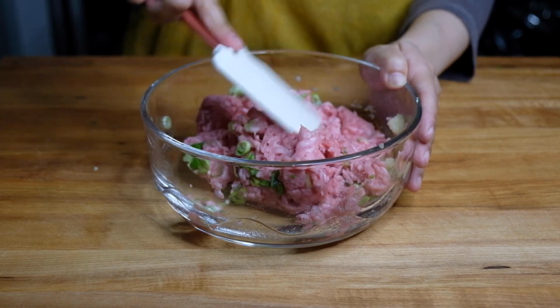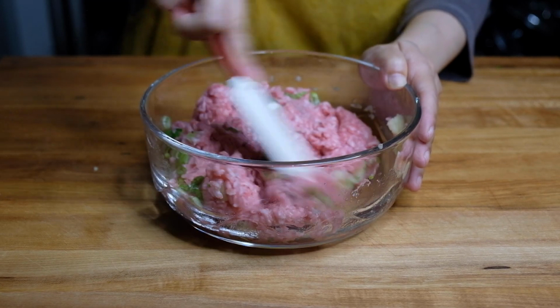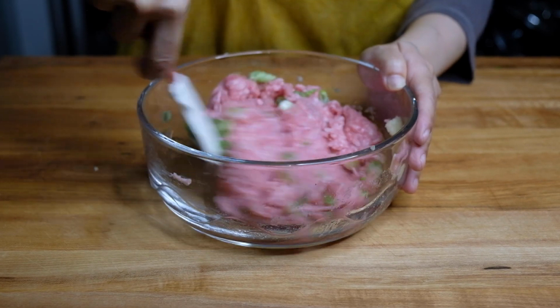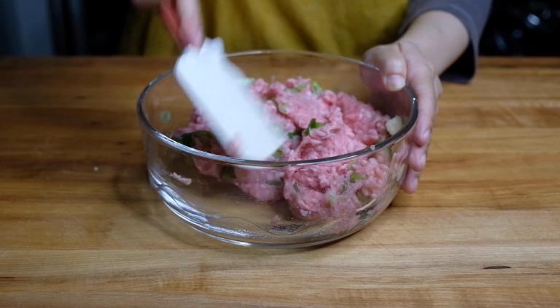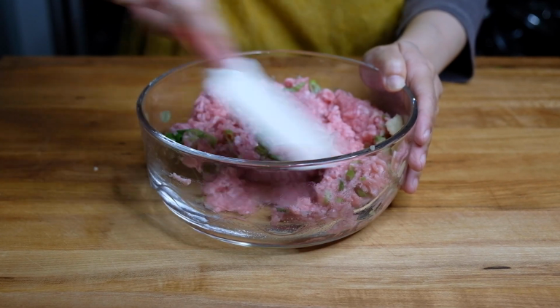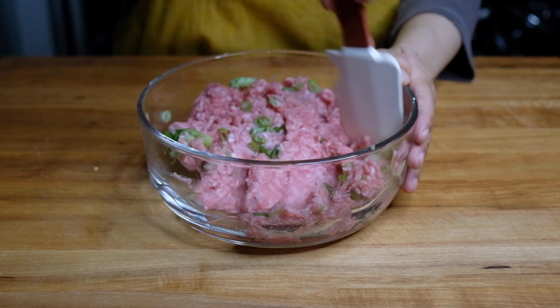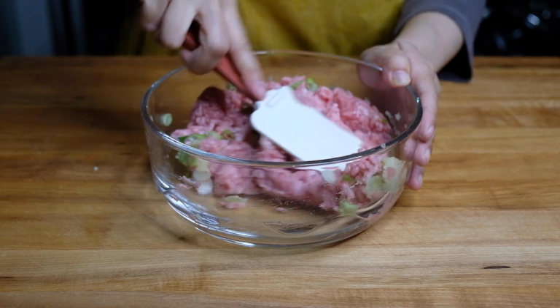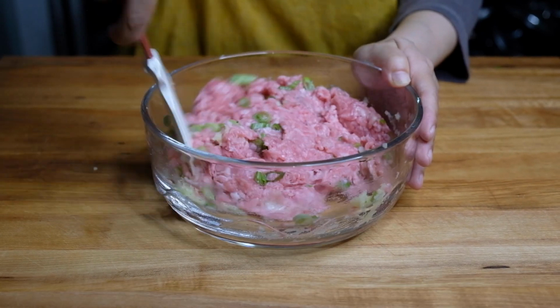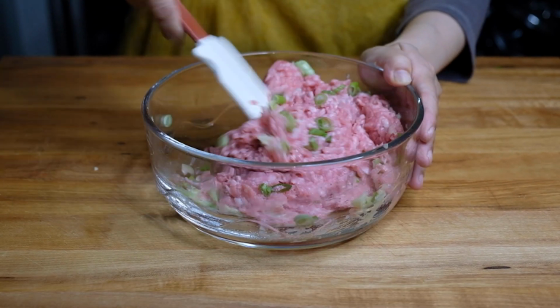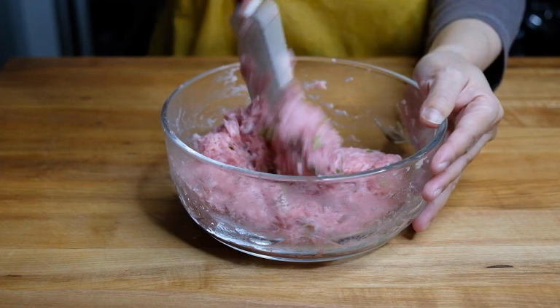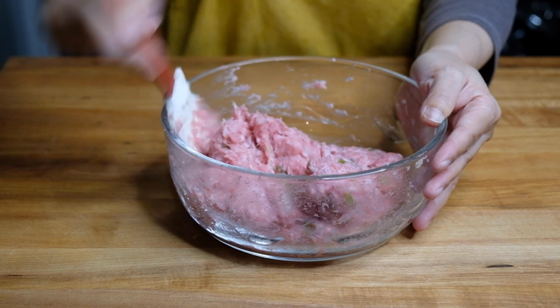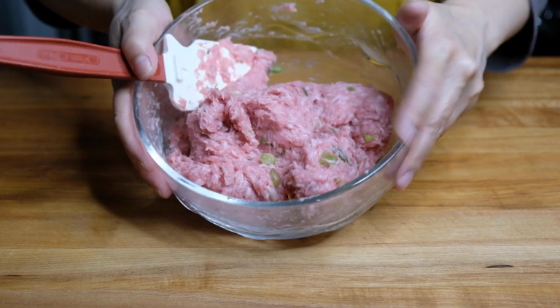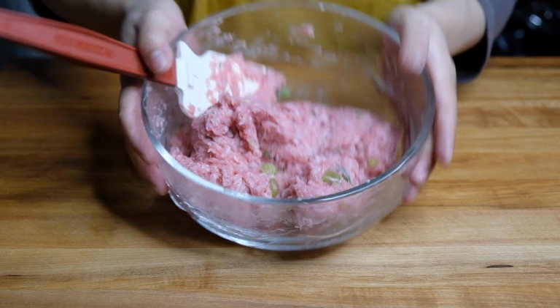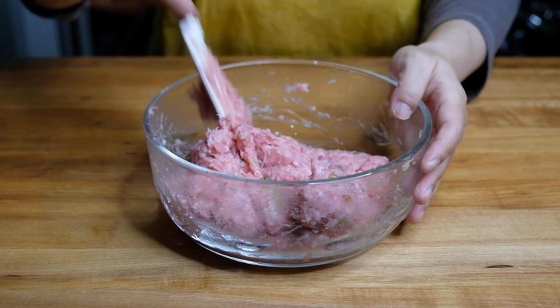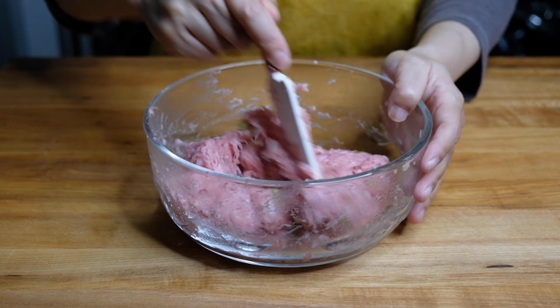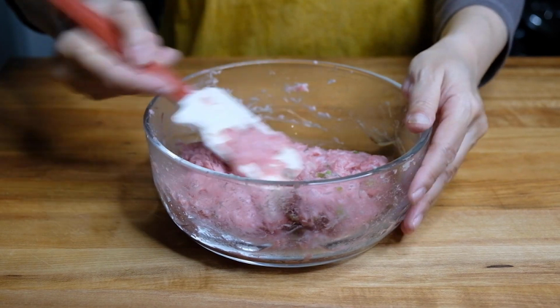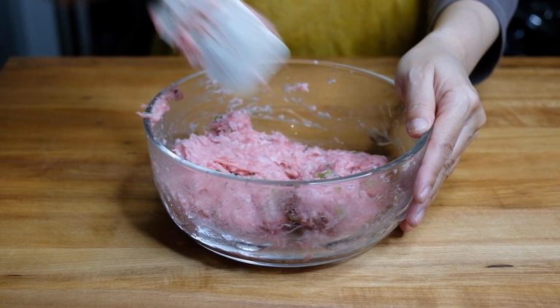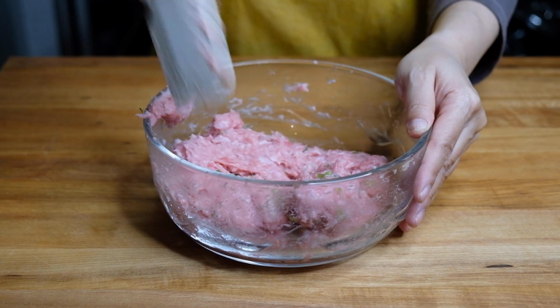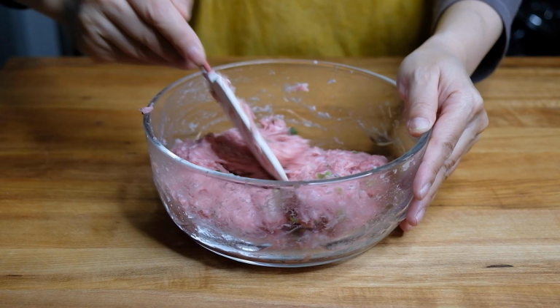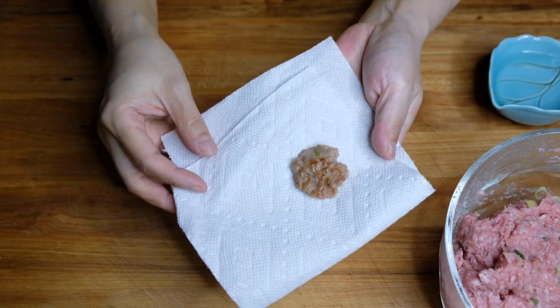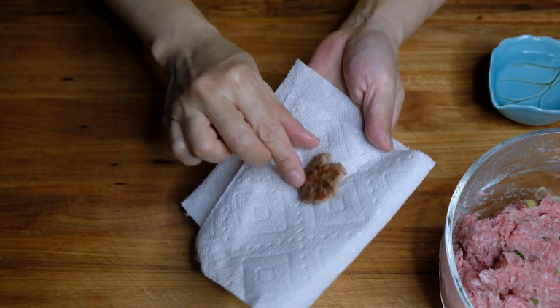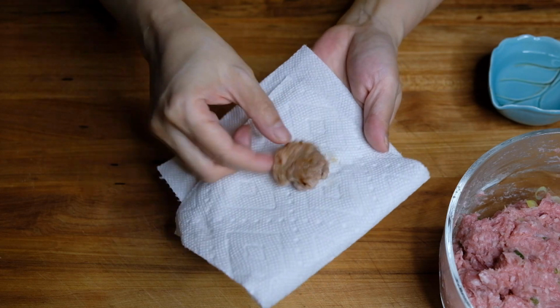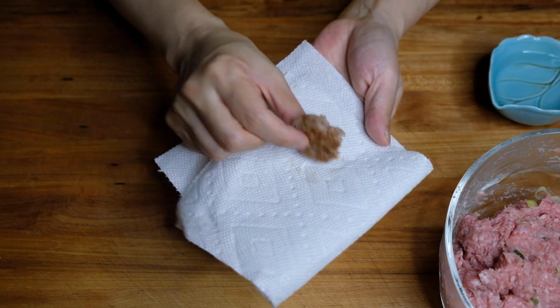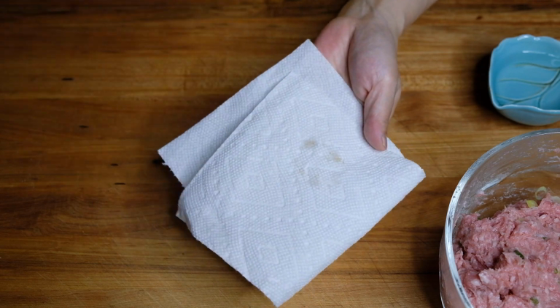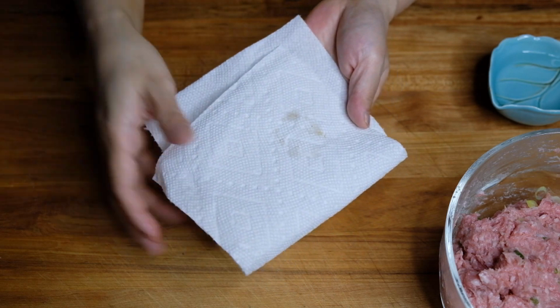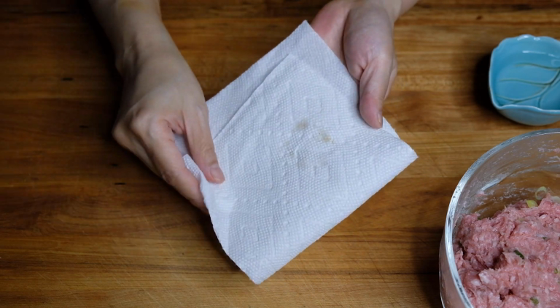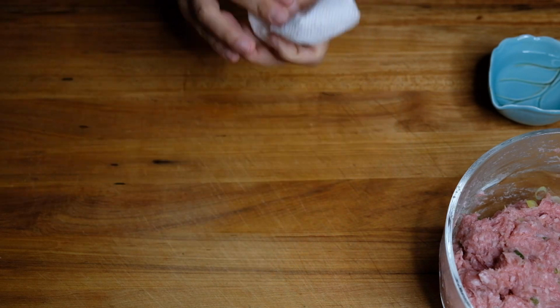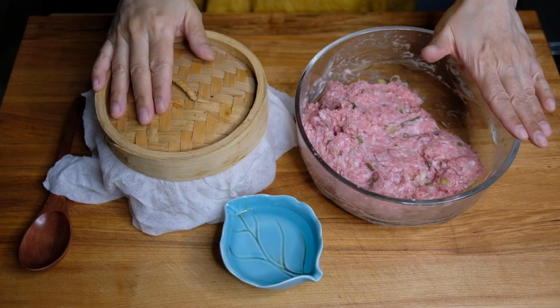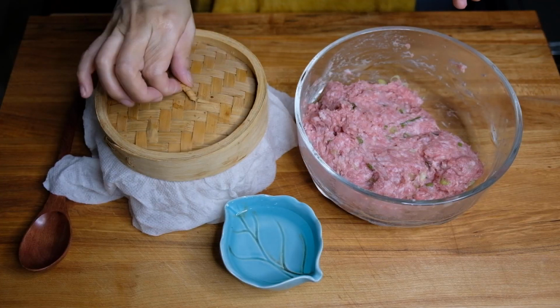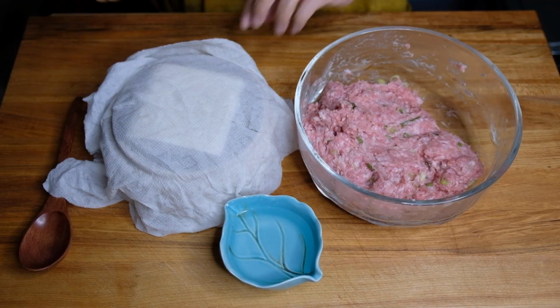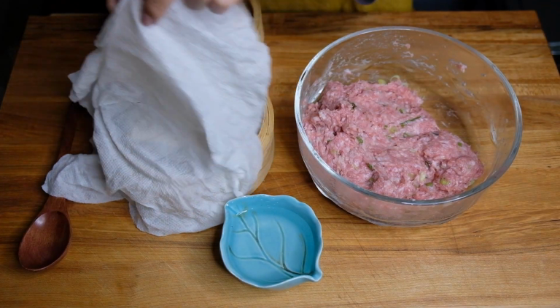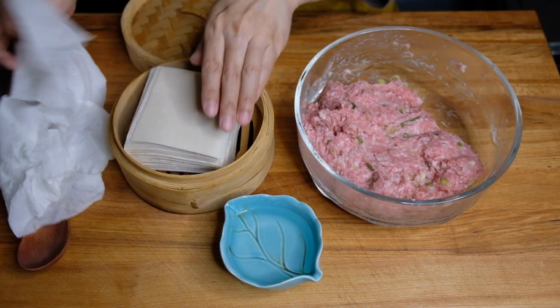We're going to give this a nice thorough mix with a stiff spatula. You'll know your filling is well mixed once it starts to get tacky. At this point I like to fry off a little piece so I can taste it and make sure the seasoning is correct — and this is tasting good.